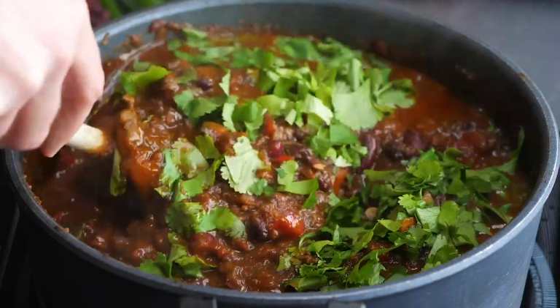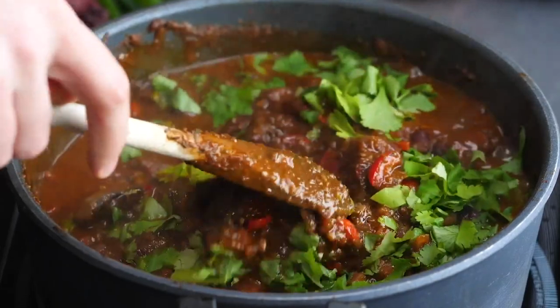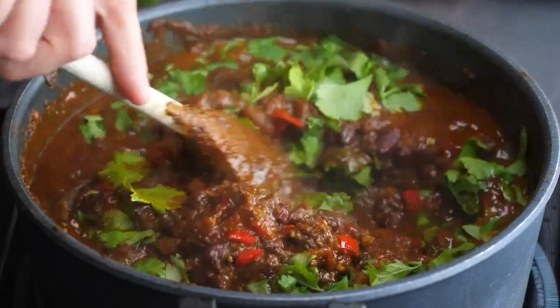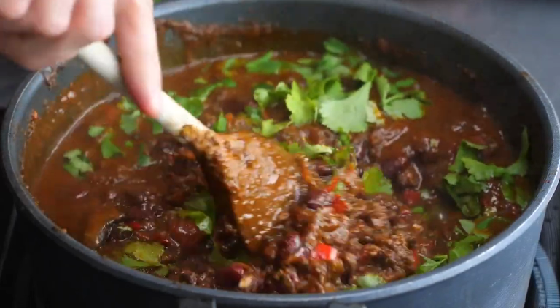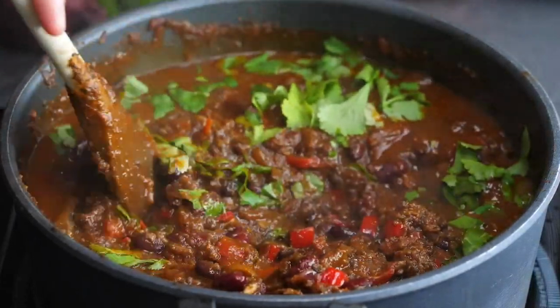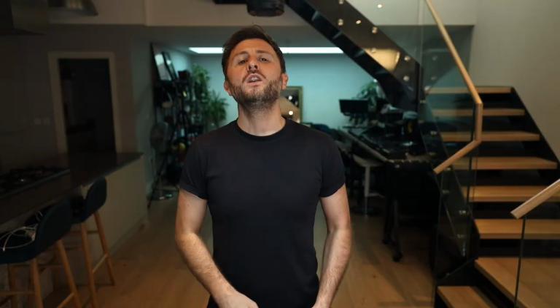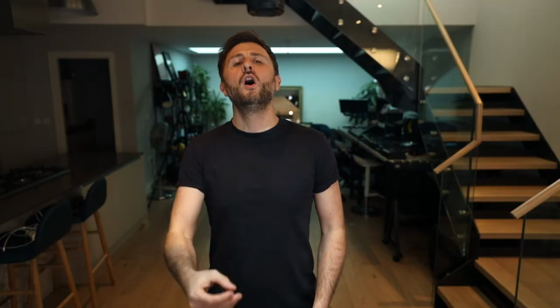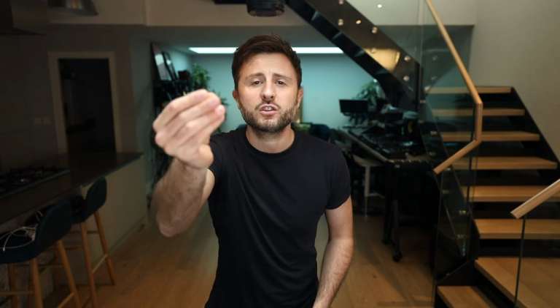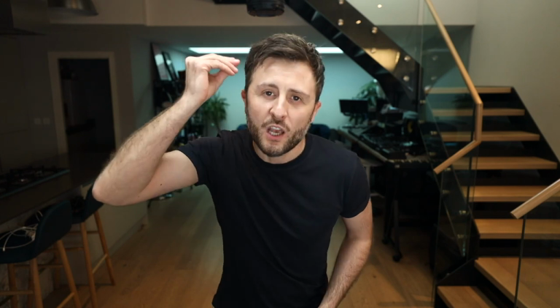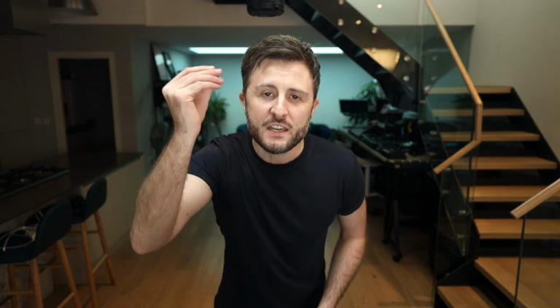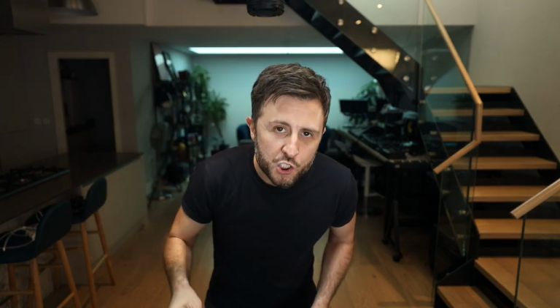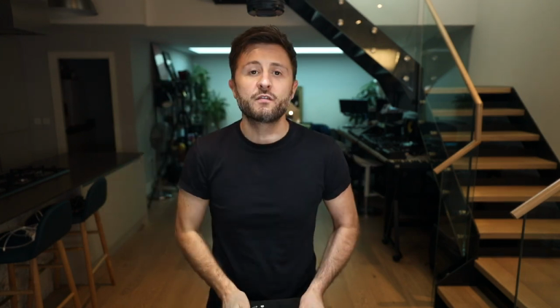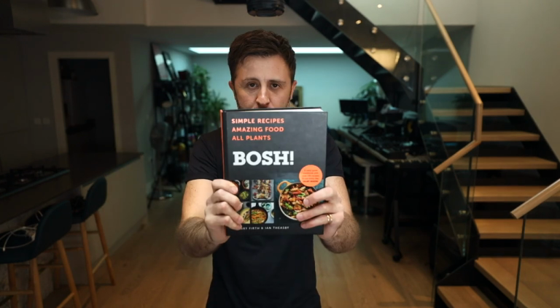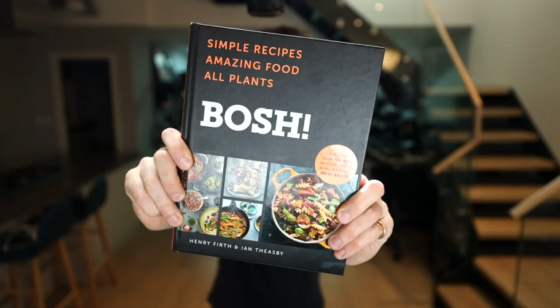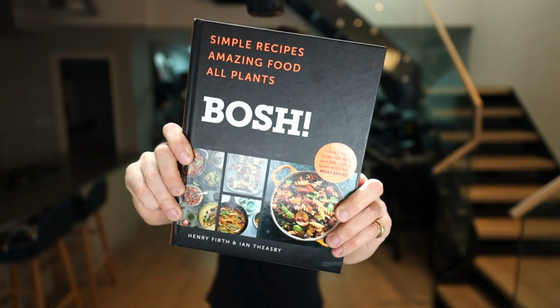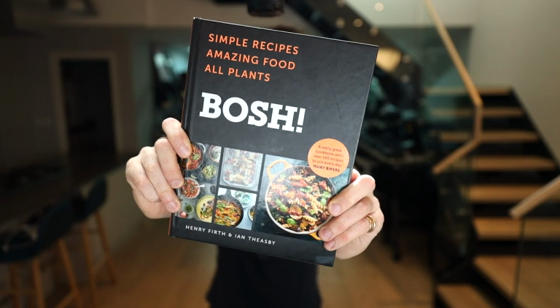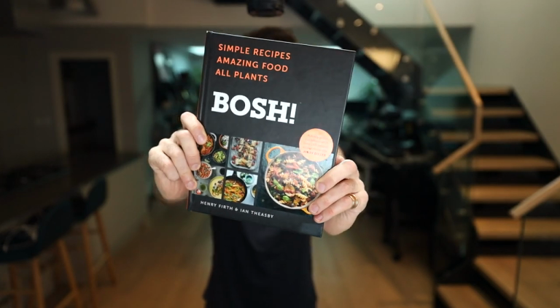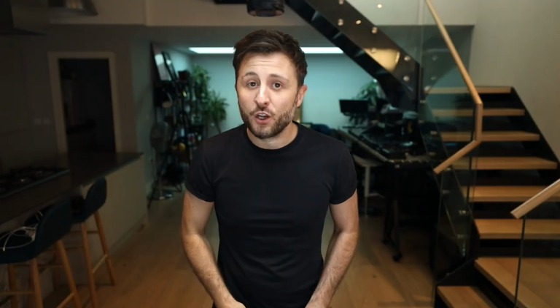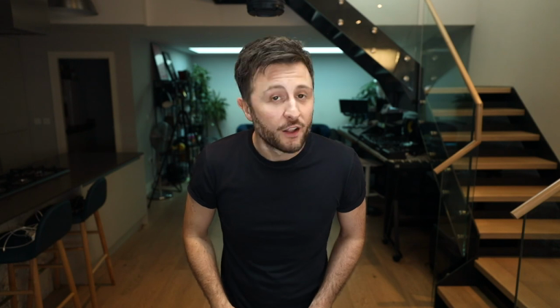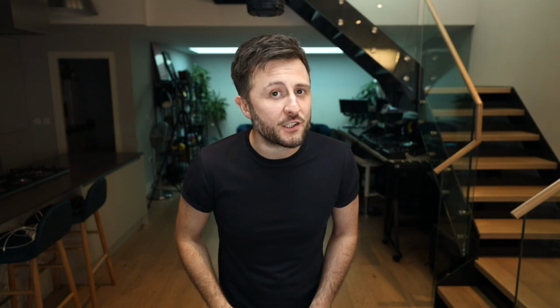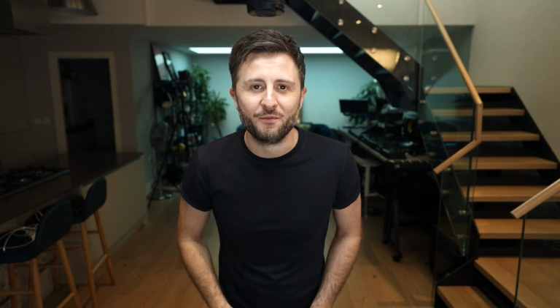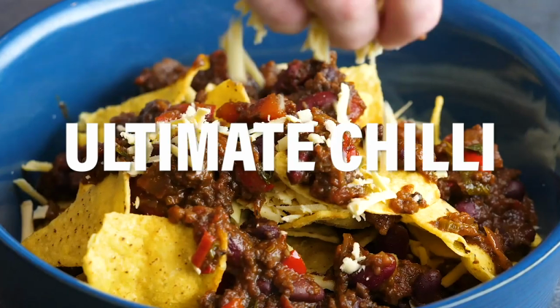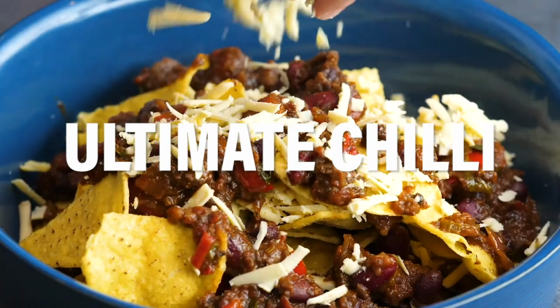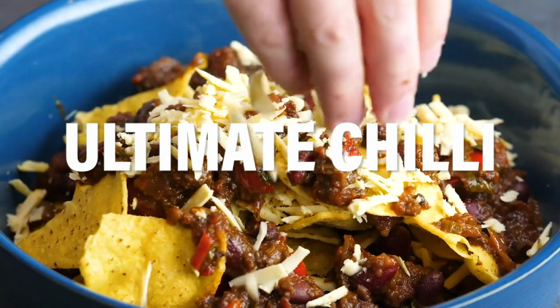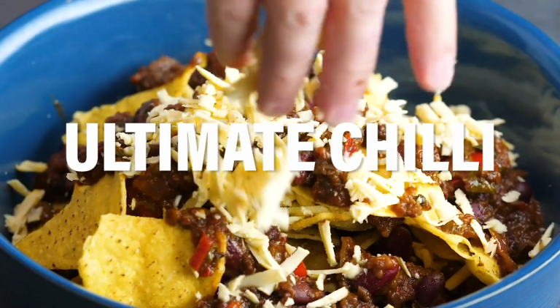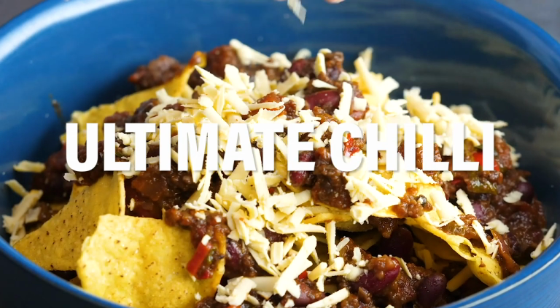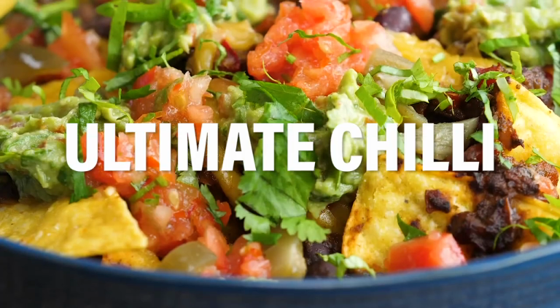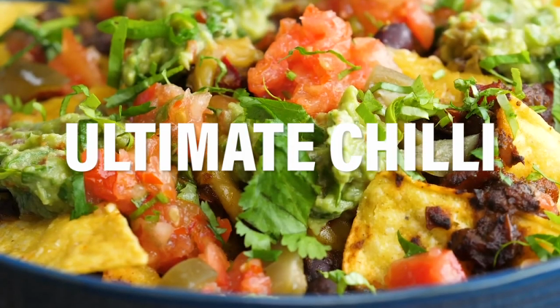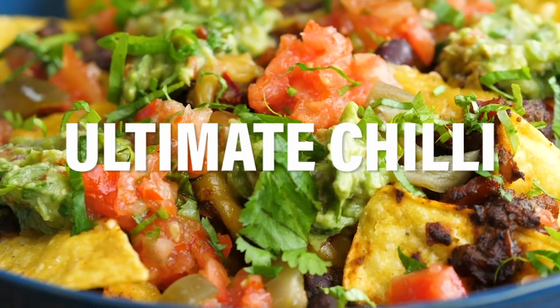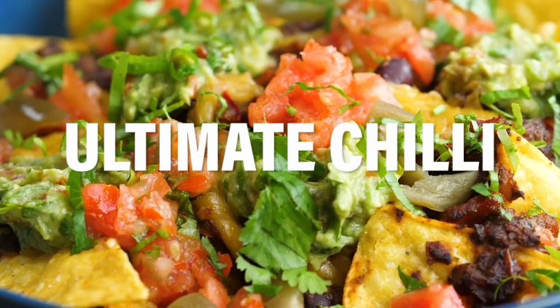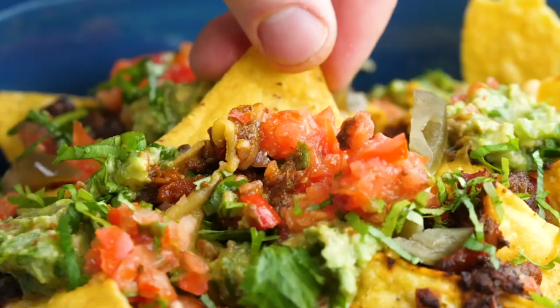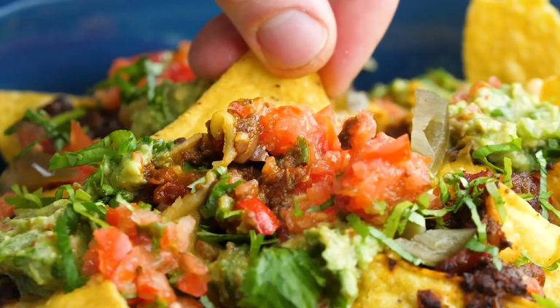The first recipe we're going to pick is our wonderful ultimate vegan chilli from this book. It's a good one, so let's crack on. This is an absolute revelation — if you've never made it before, you absolutely need to.